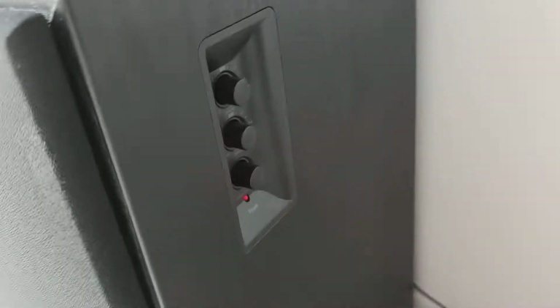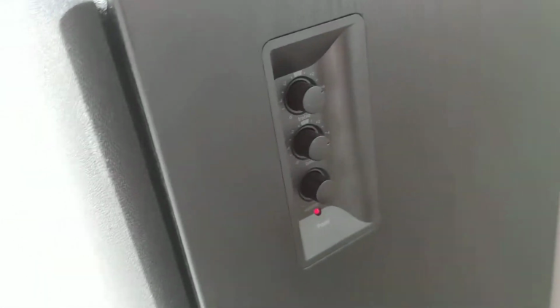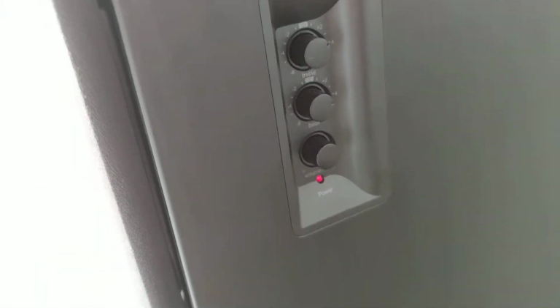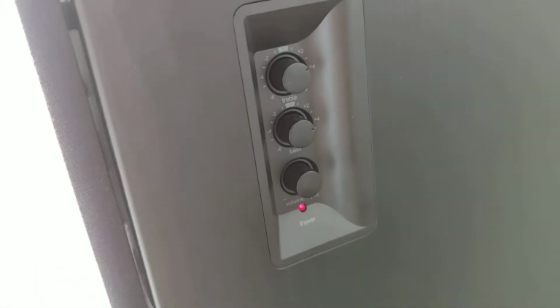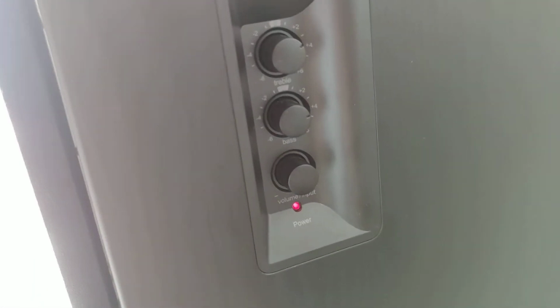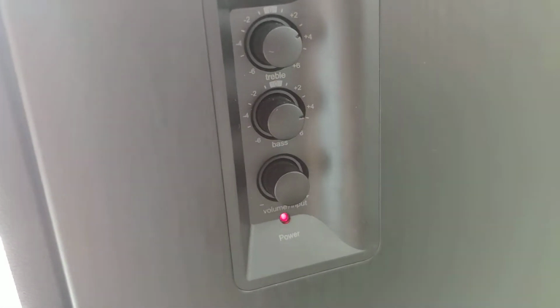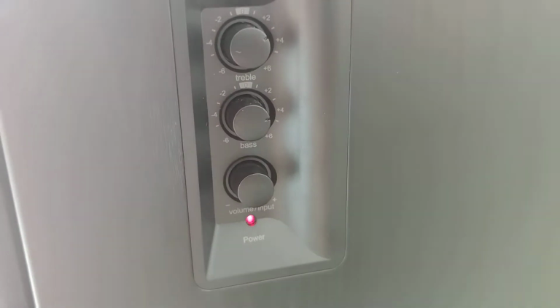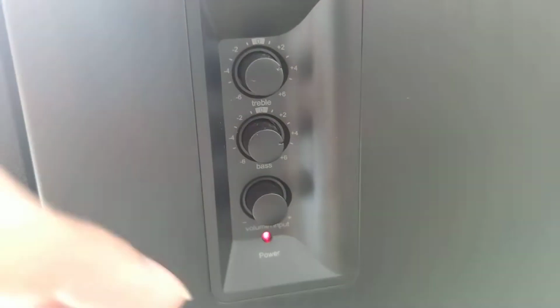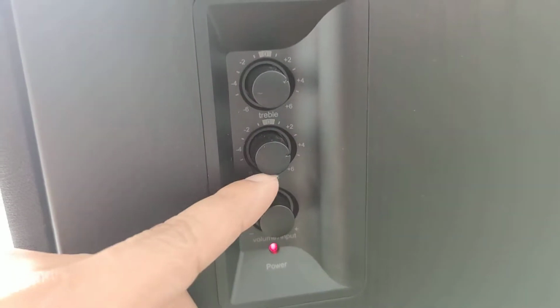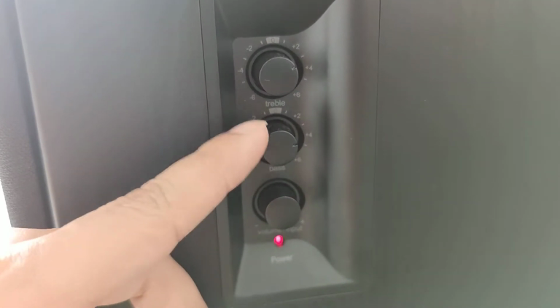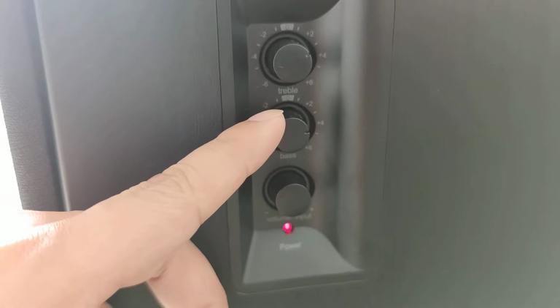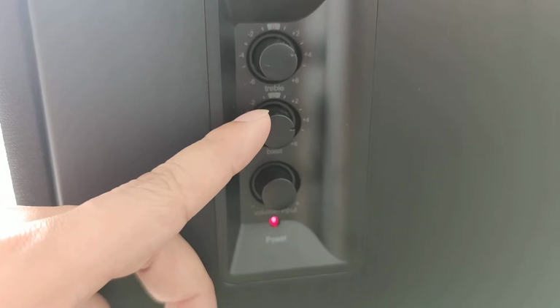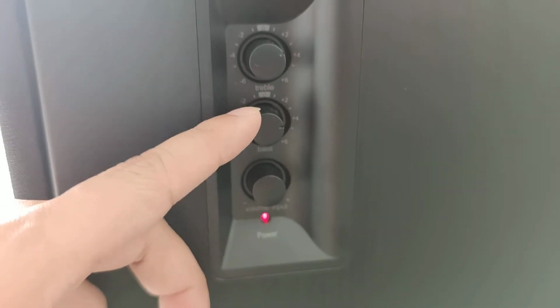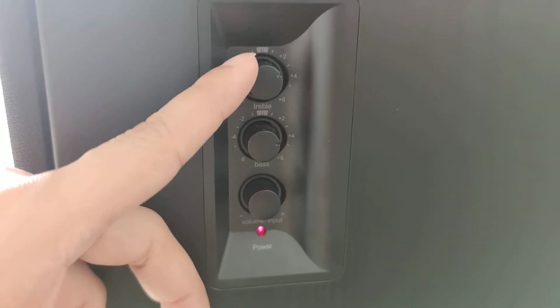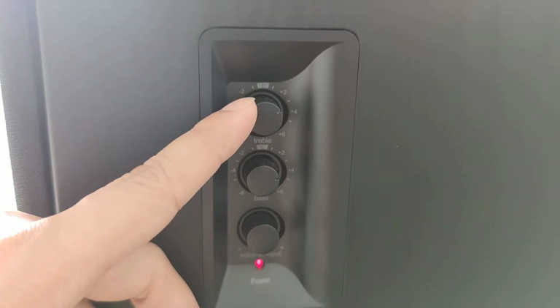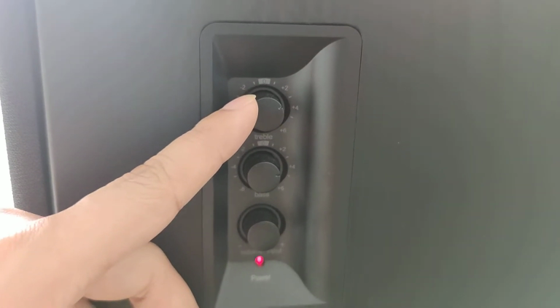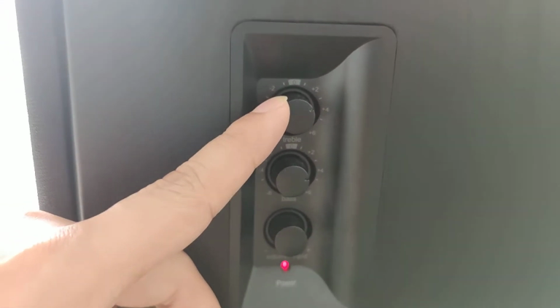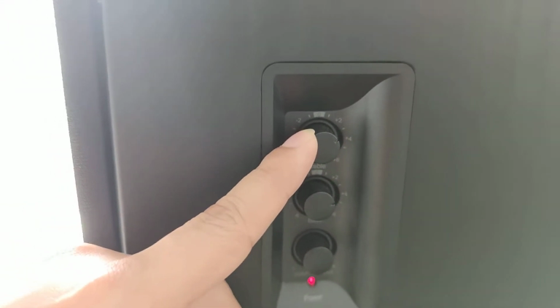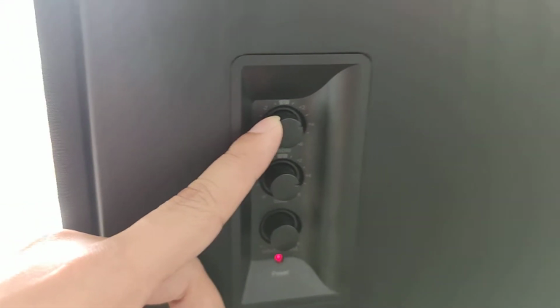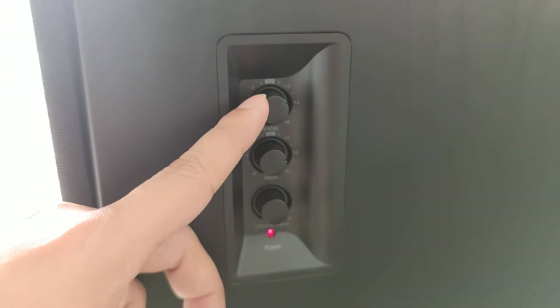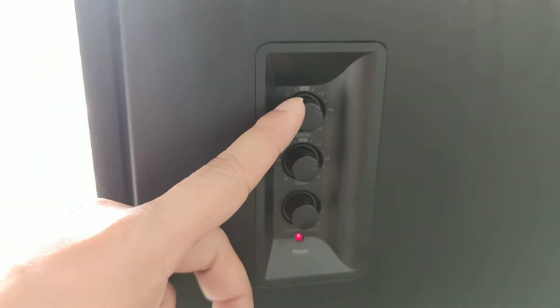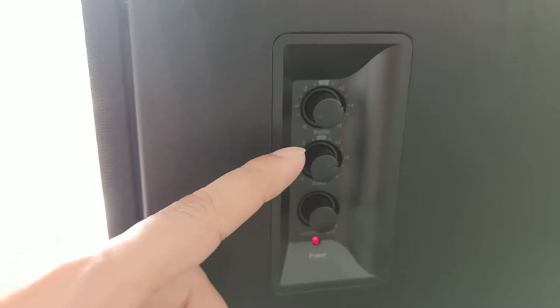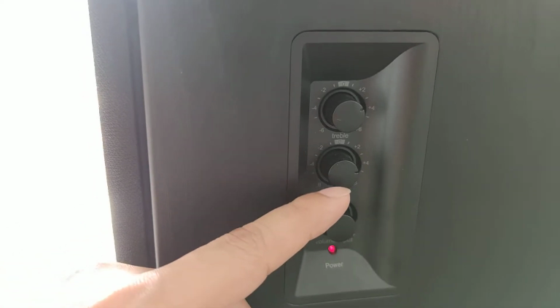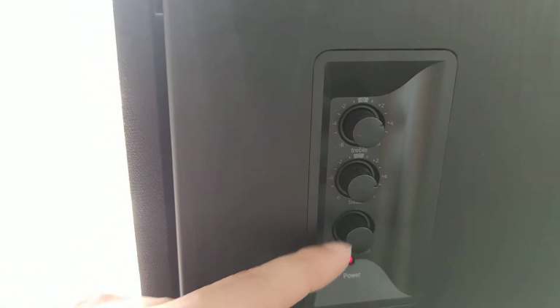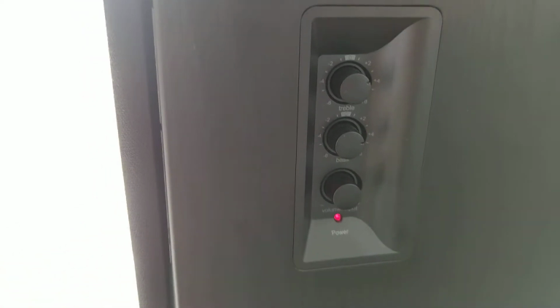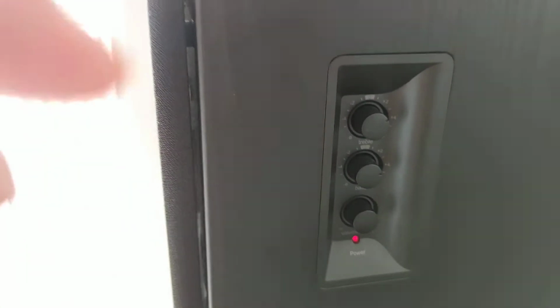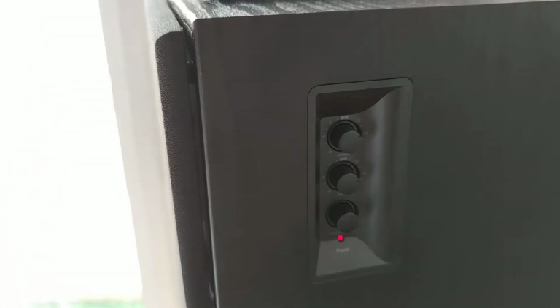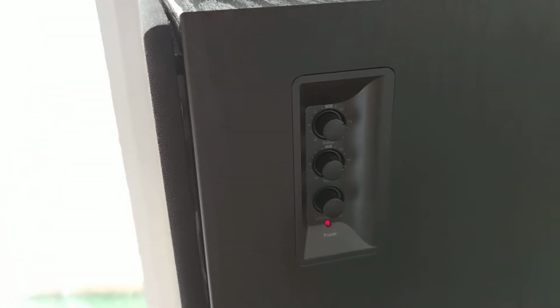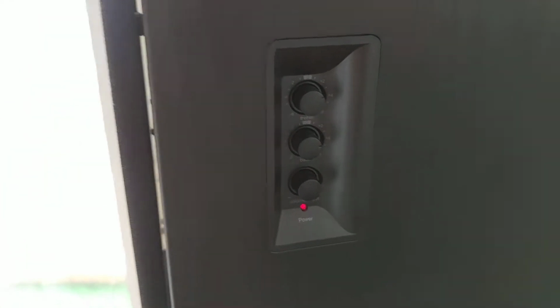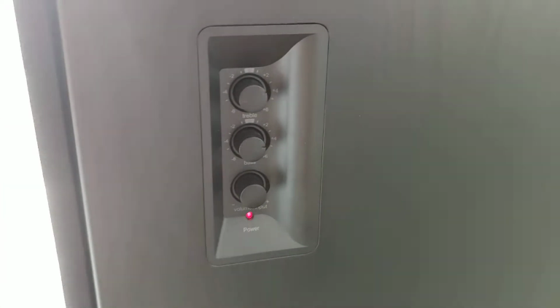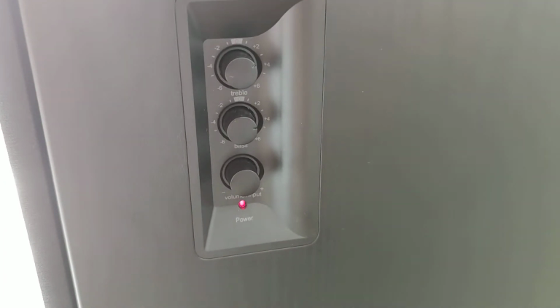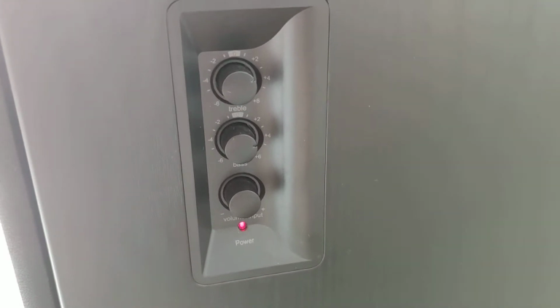Just now the bass was tuned to plus four, and treble I always put on two — for Bladewalker and treble. Those are the settings just now.